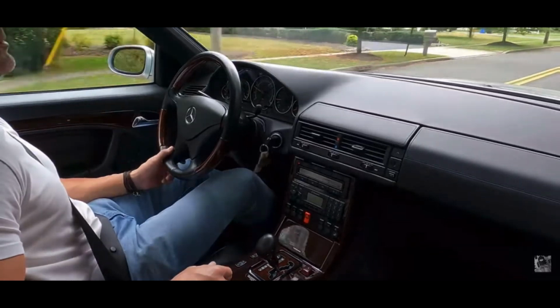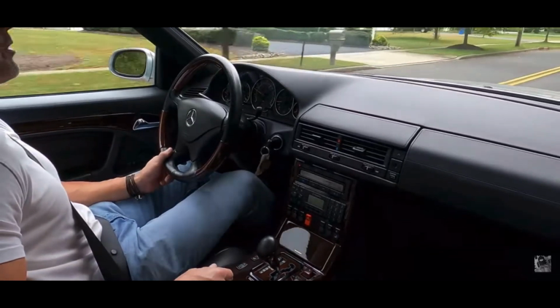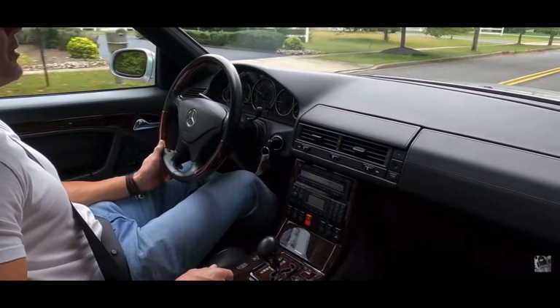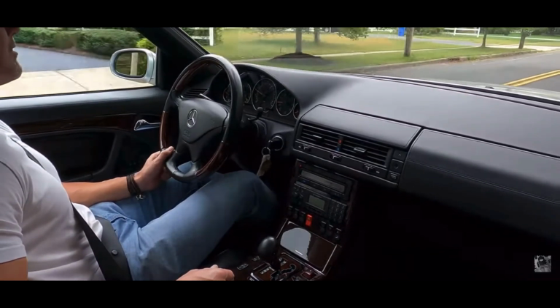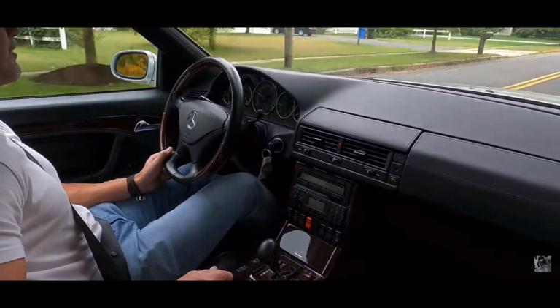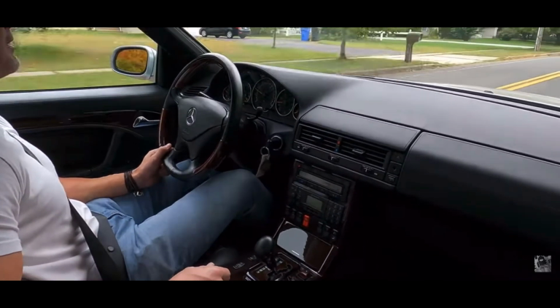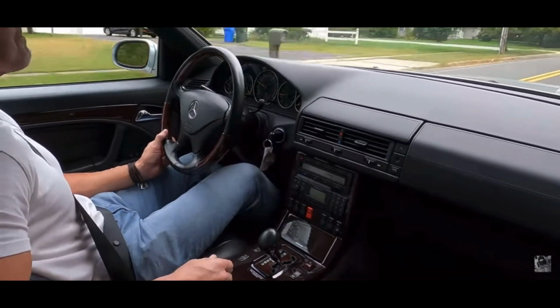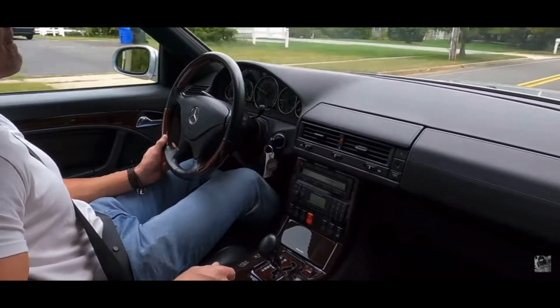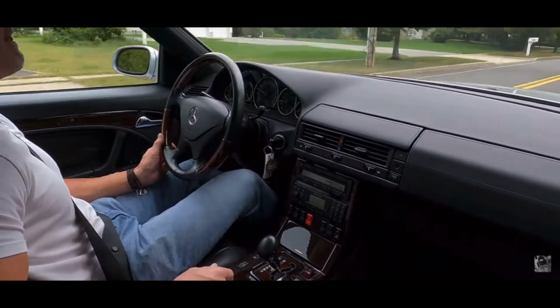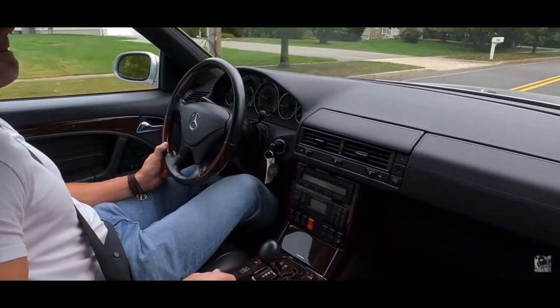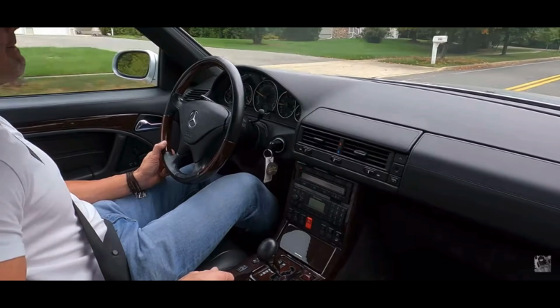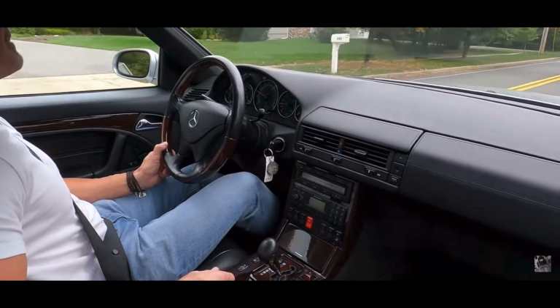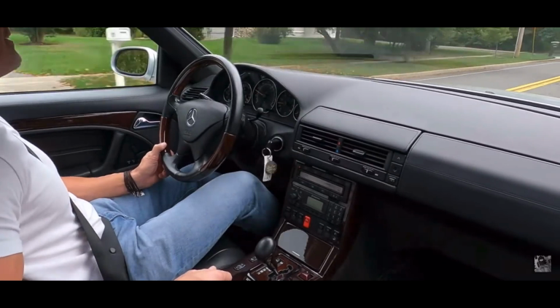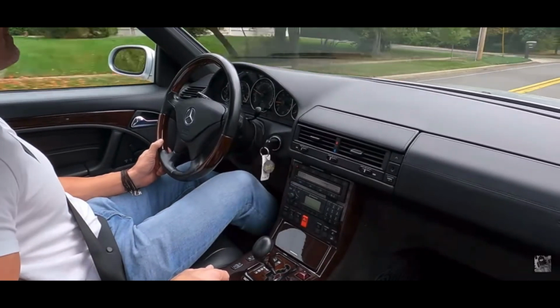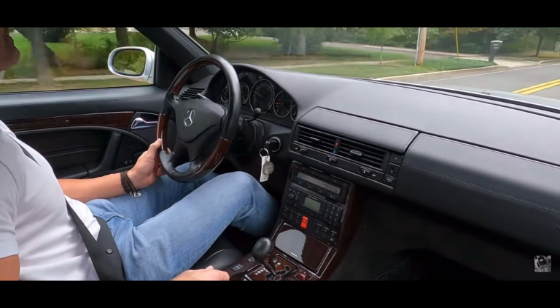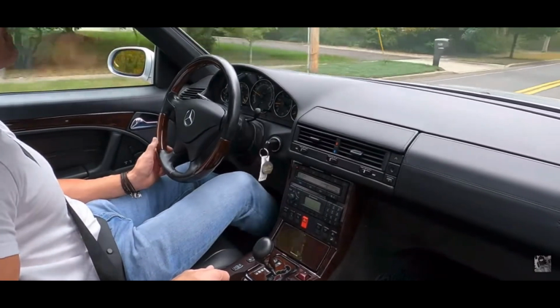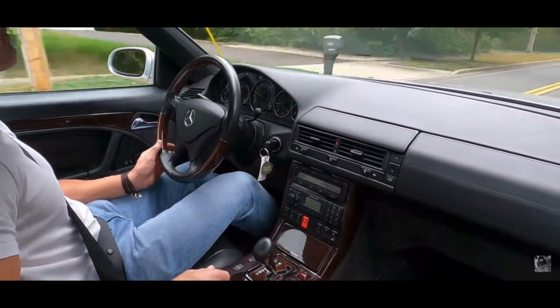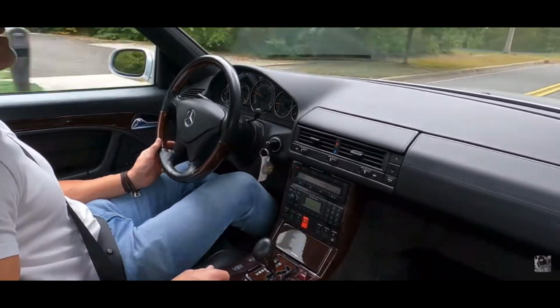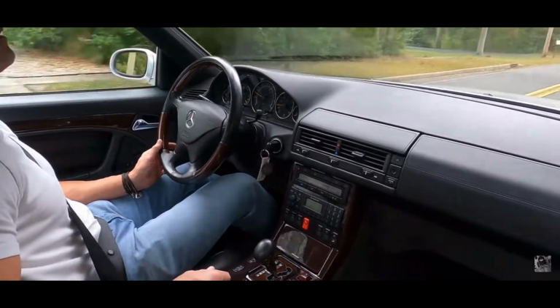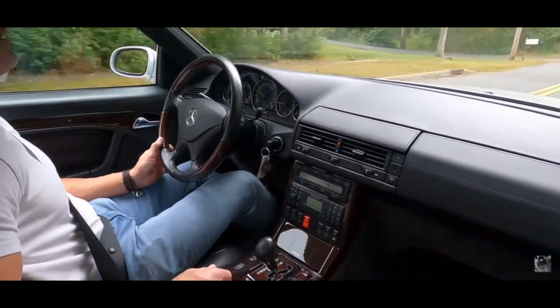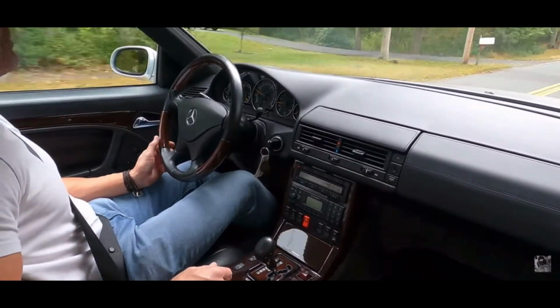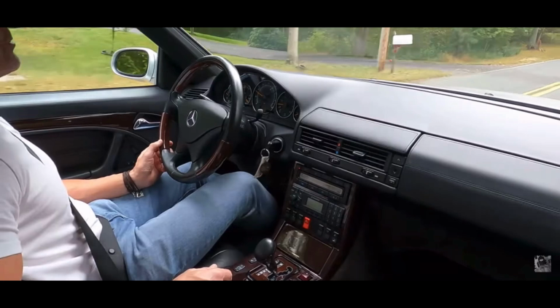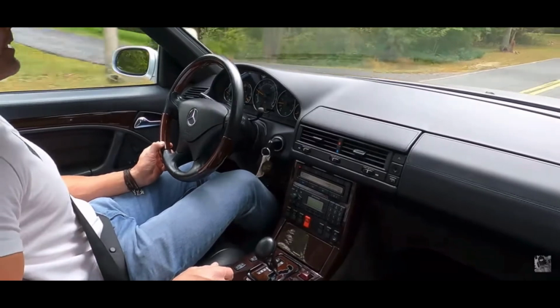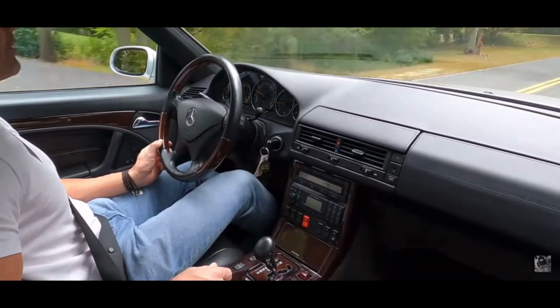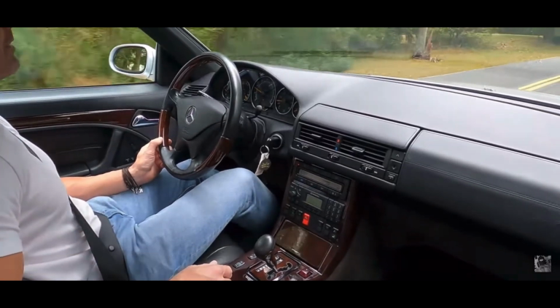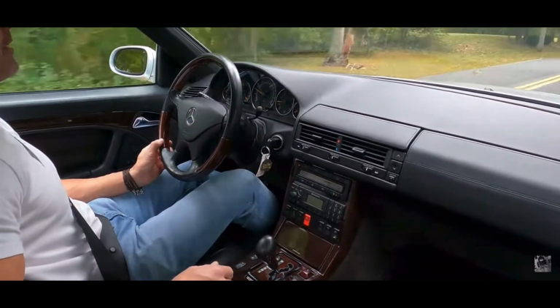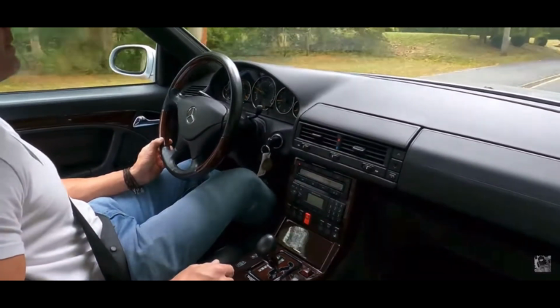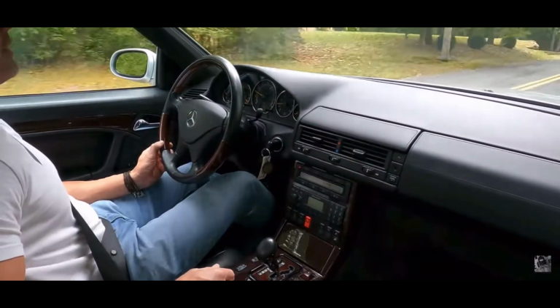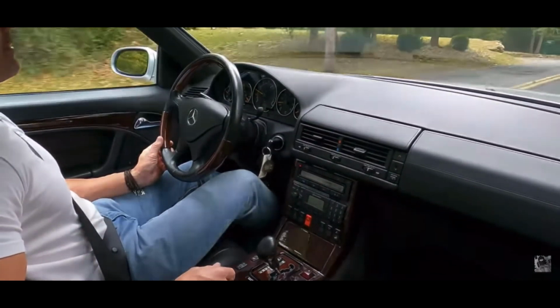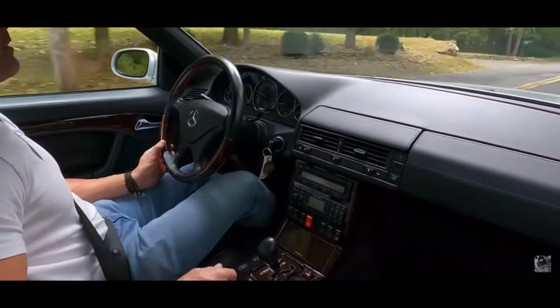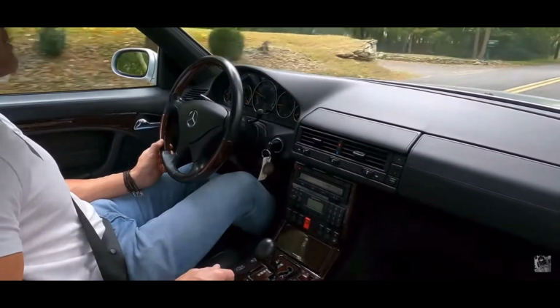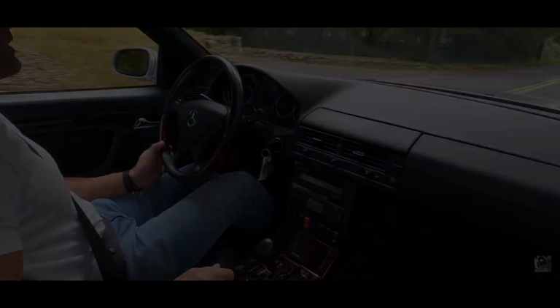It's a V12 making pretty much 400 horsepower and it's rear wheel drive. Is it like the most unreliable car on this entire list and probably the most unreliable car I've ever talked about on my channel? No, because the M5 E60 exists and that's more unreliable, but yeah, it's pretty close.